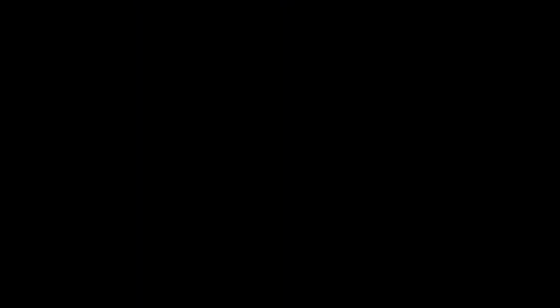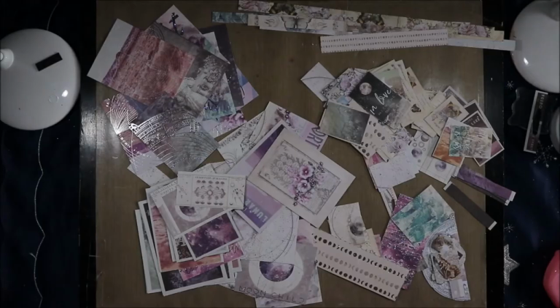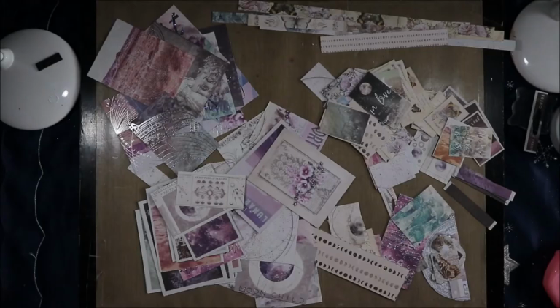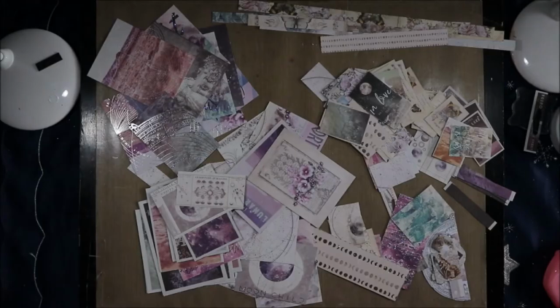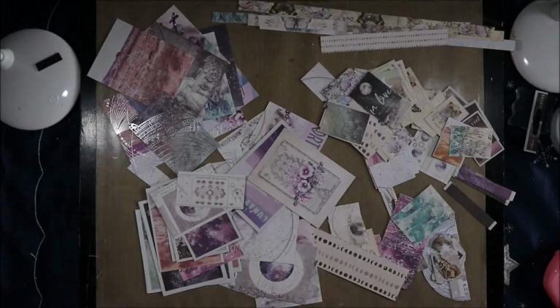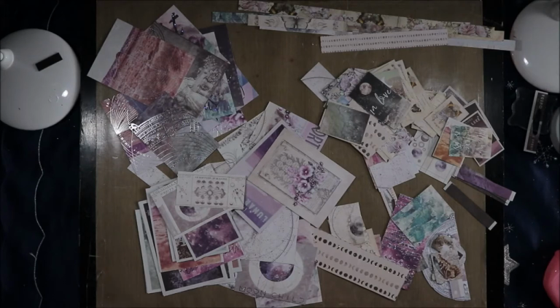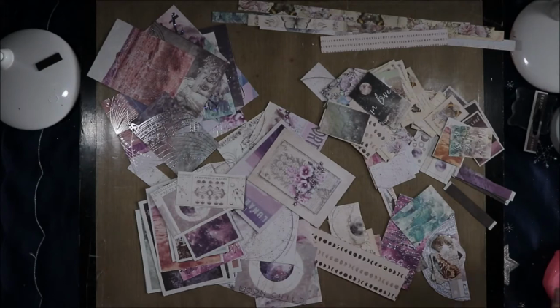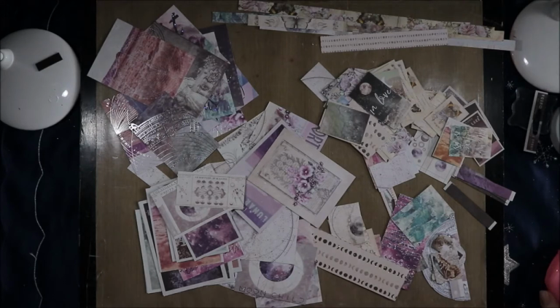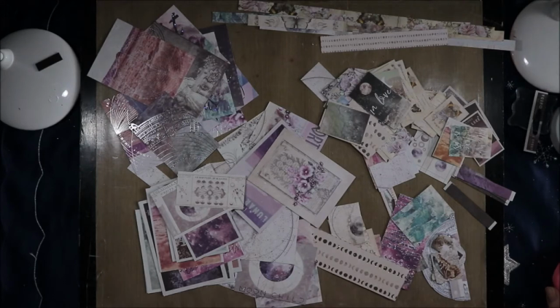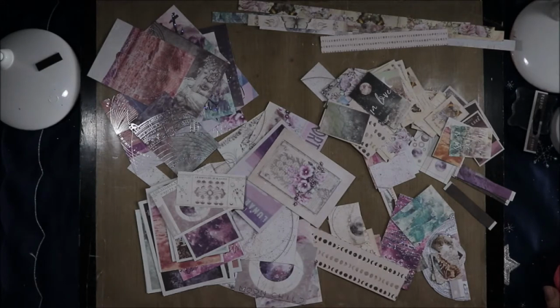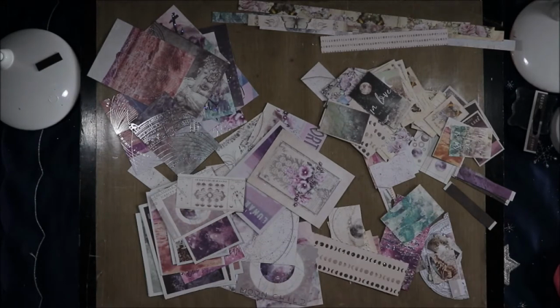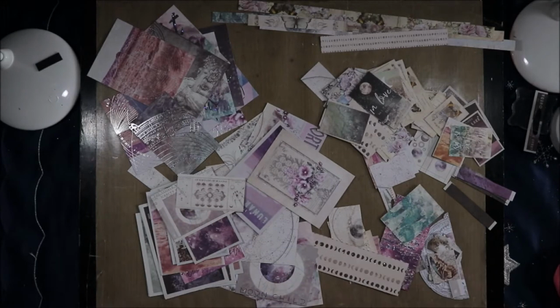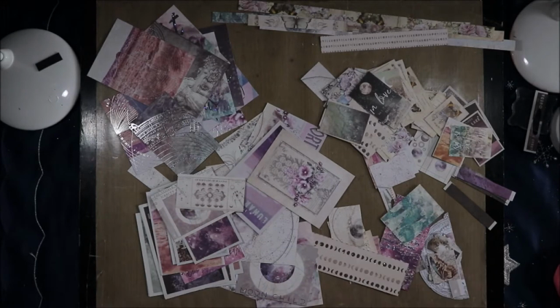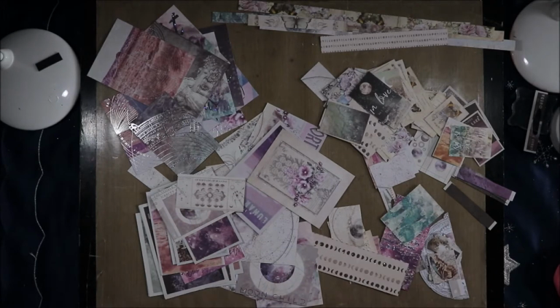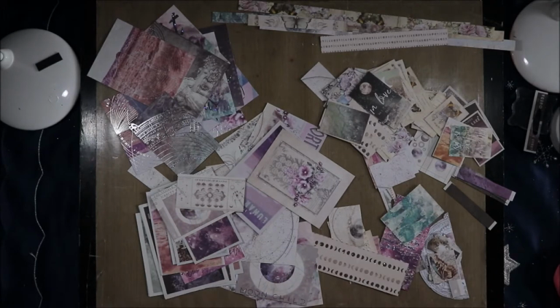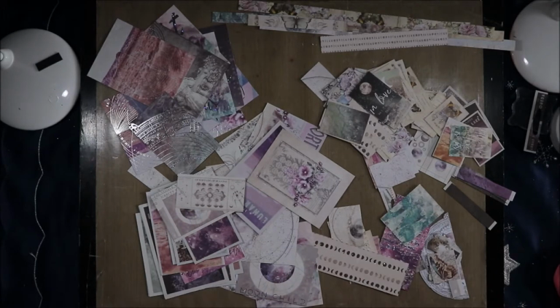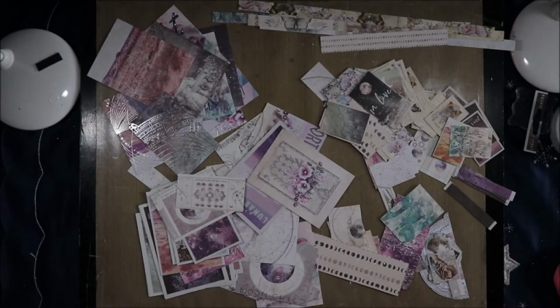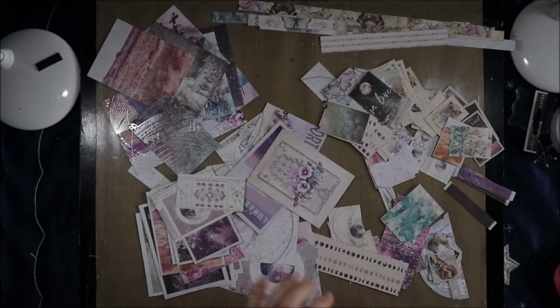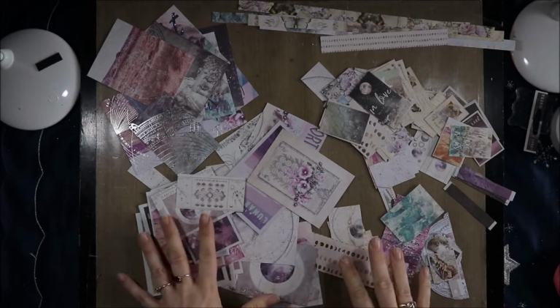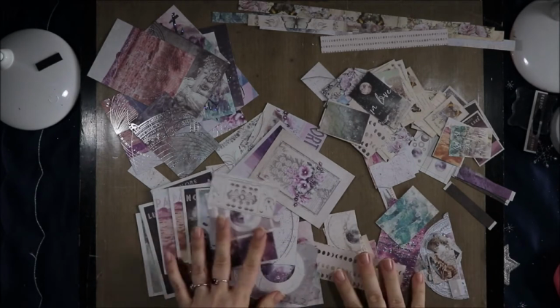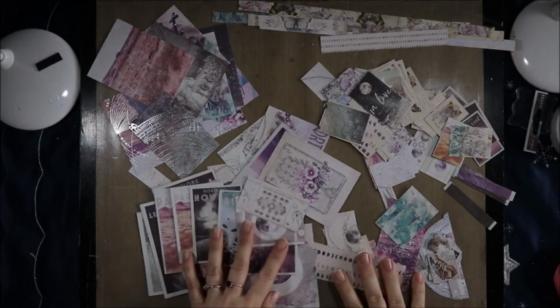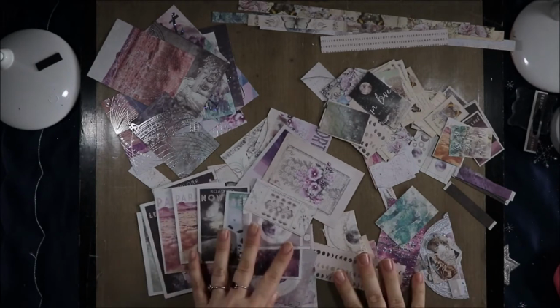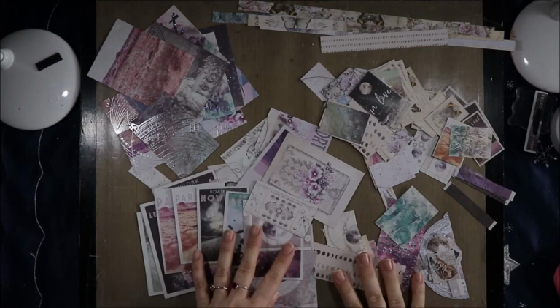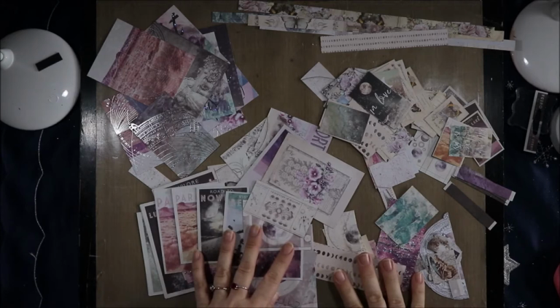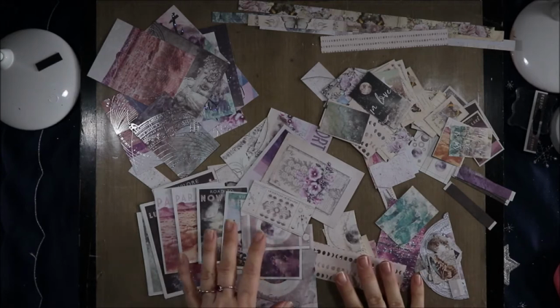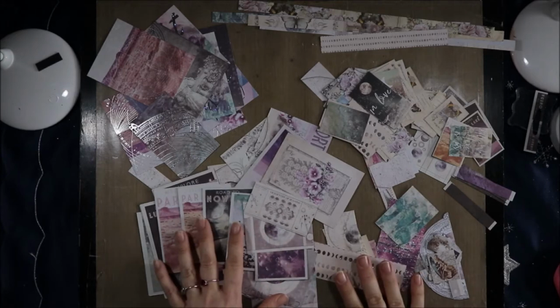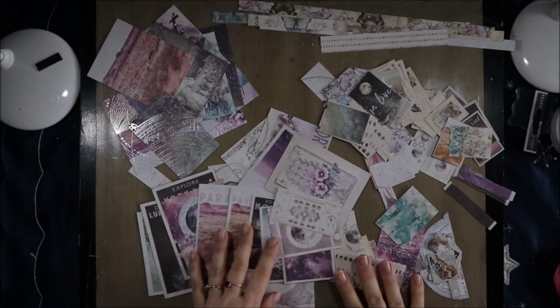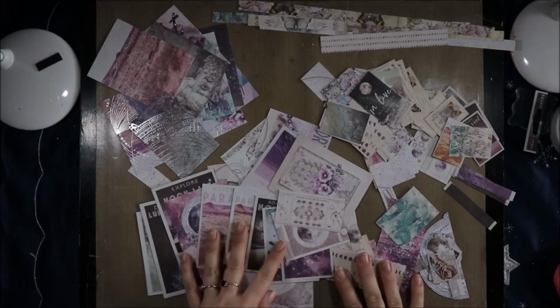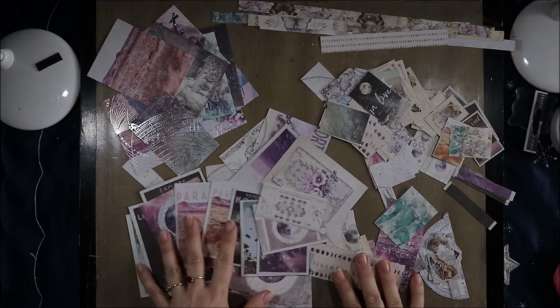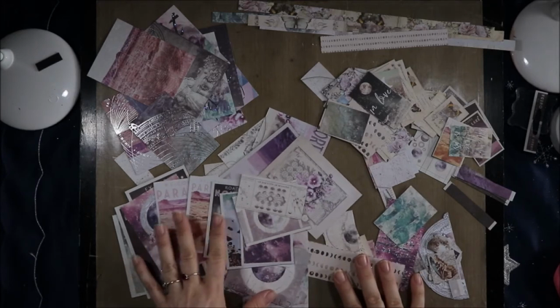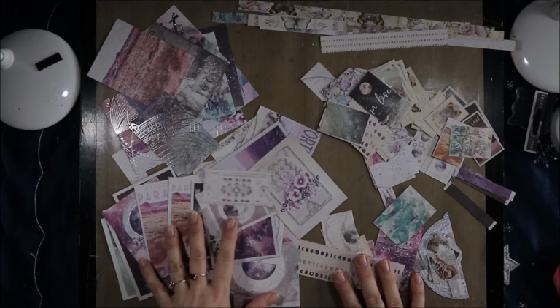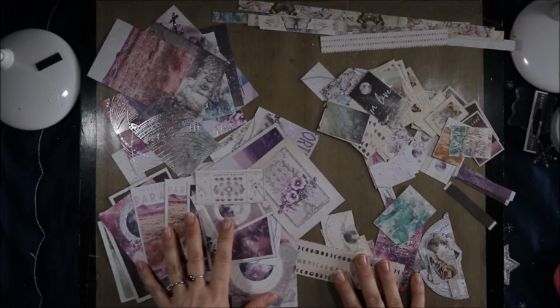Hi, welcome to the Artie Crafty Alchemist plans. Today I am using the Prima Moonchild collection in my planner. I'm the Artie Crafty Alchemist. Let's get started.